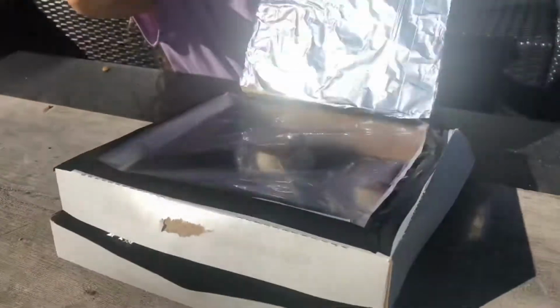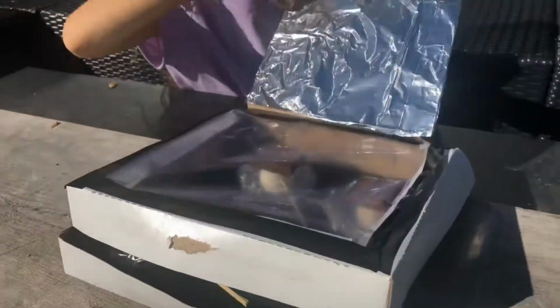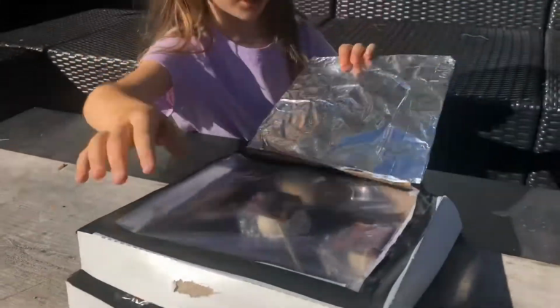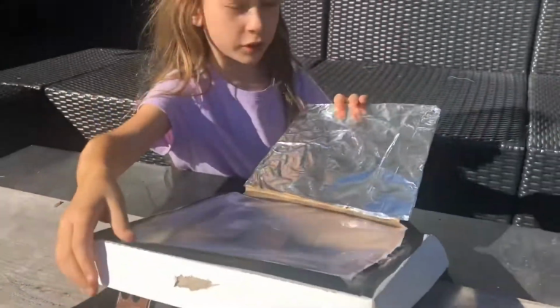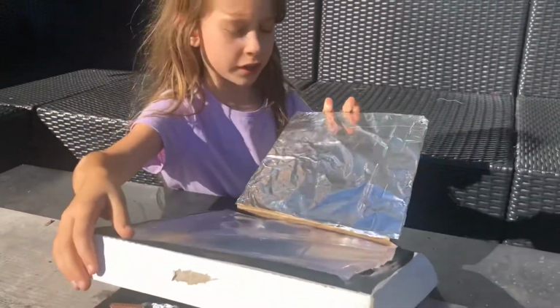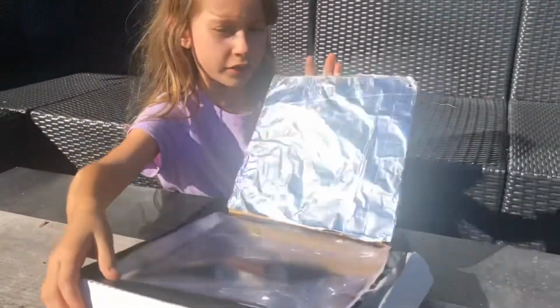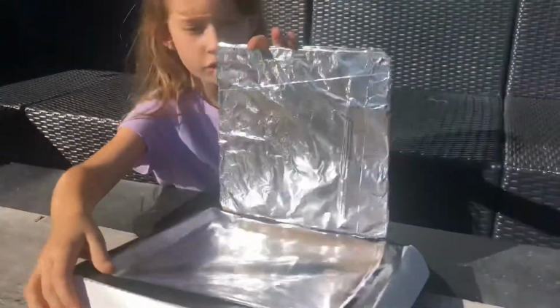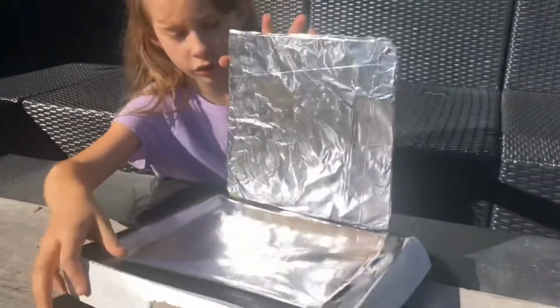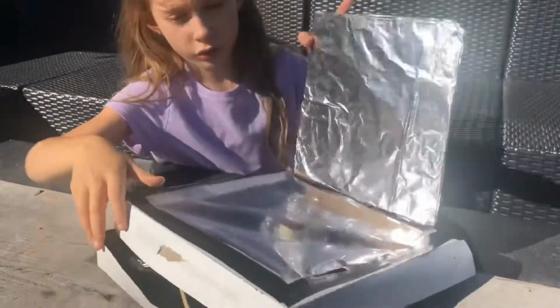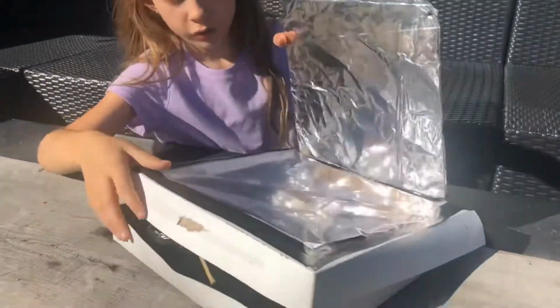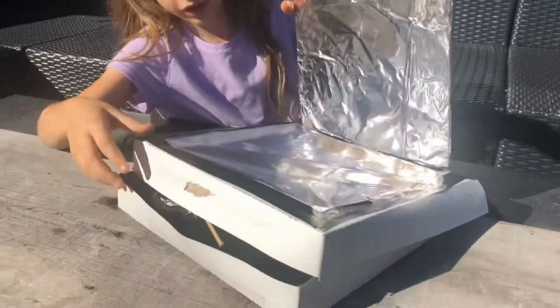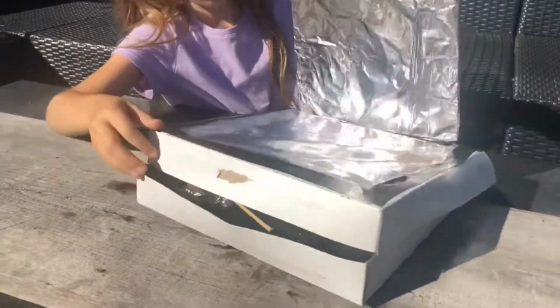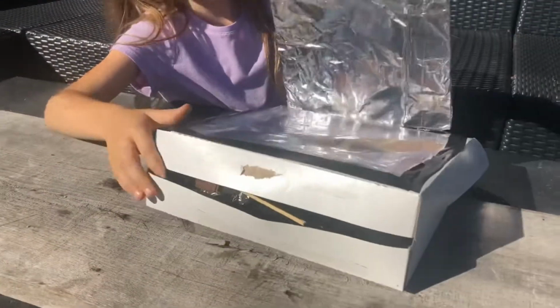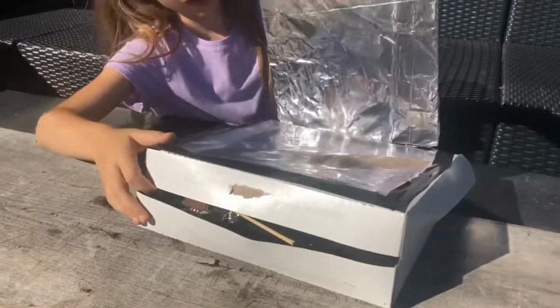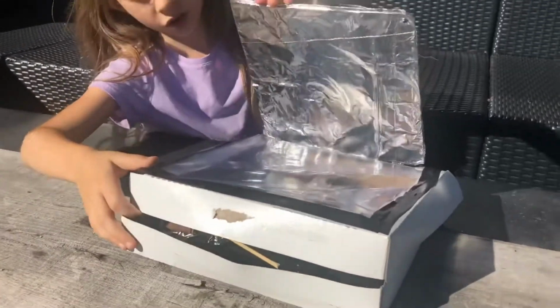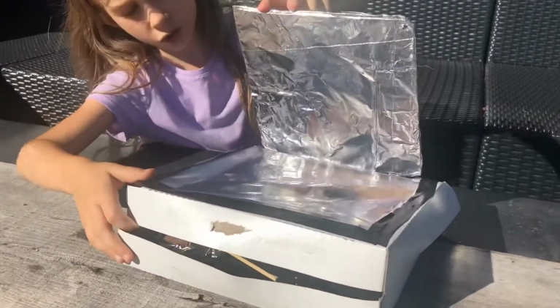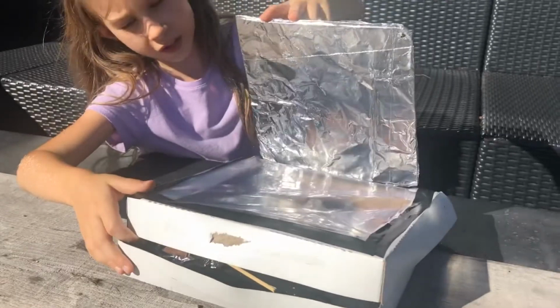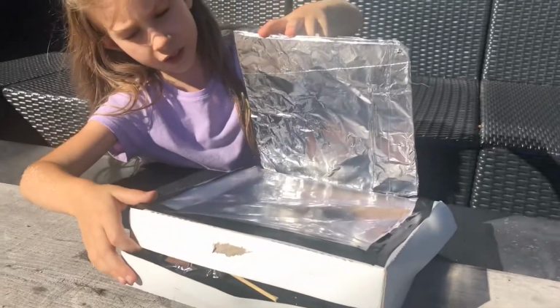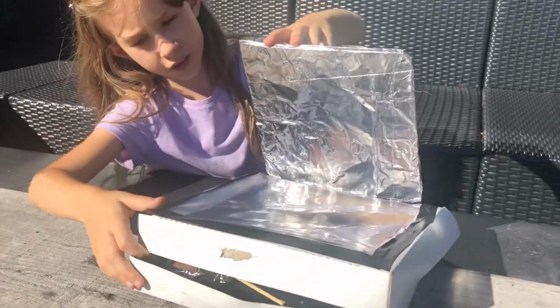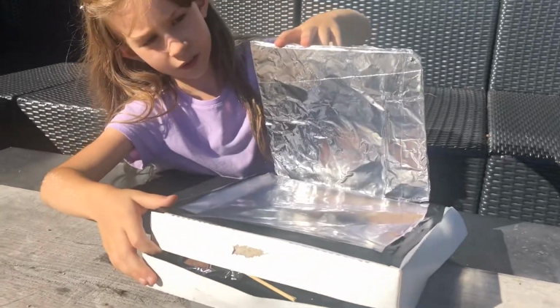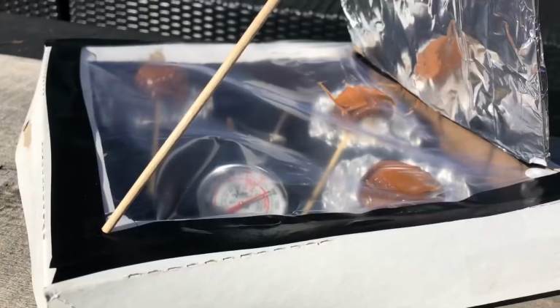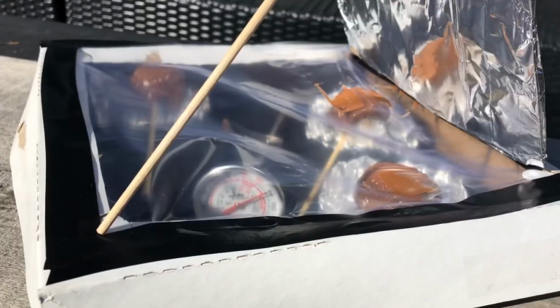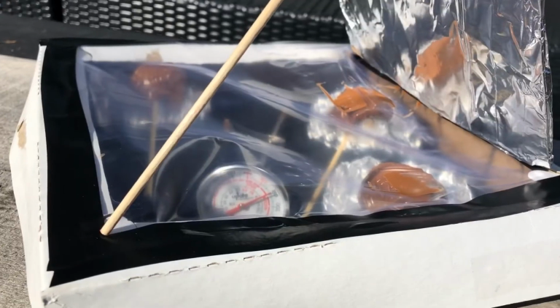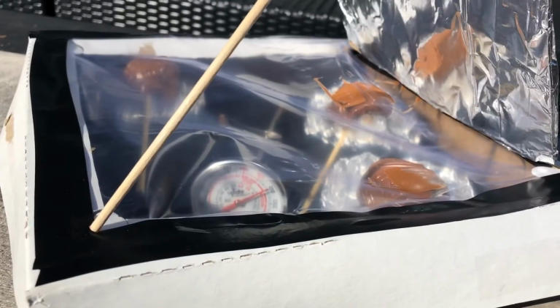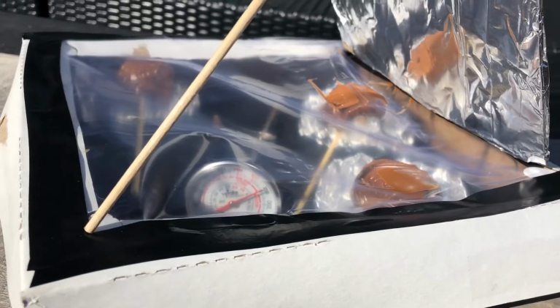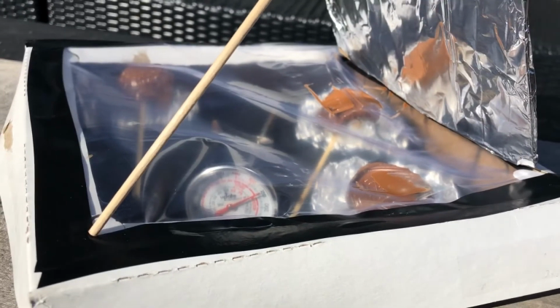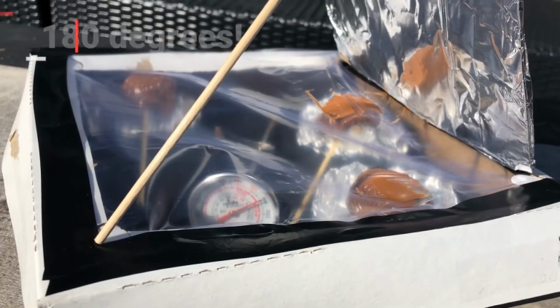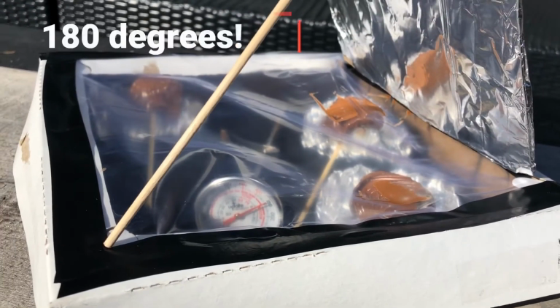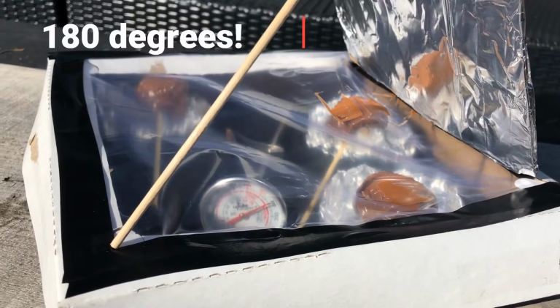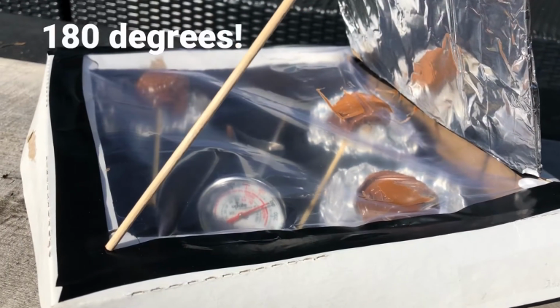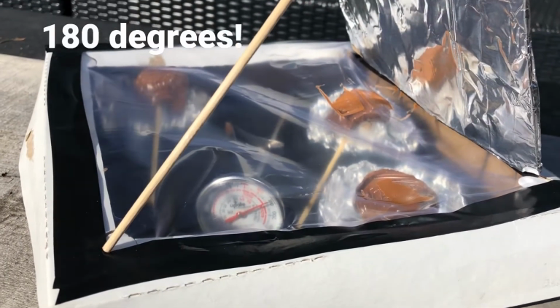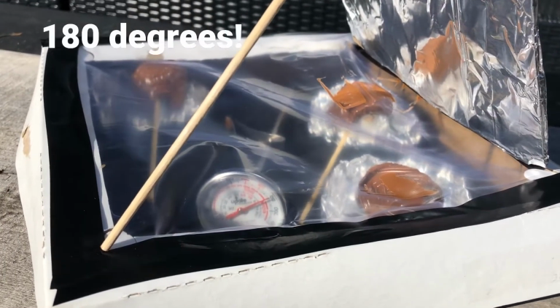Then it'll be like this. When it cooks, it's gonna cook like this. Oh no, guys, look — it's melting so fast!